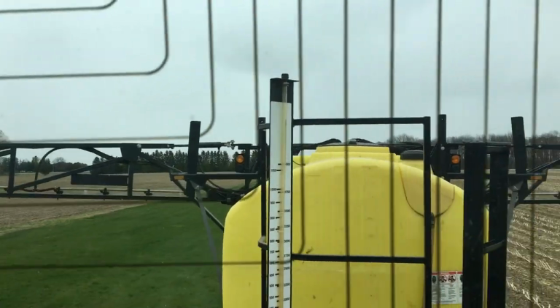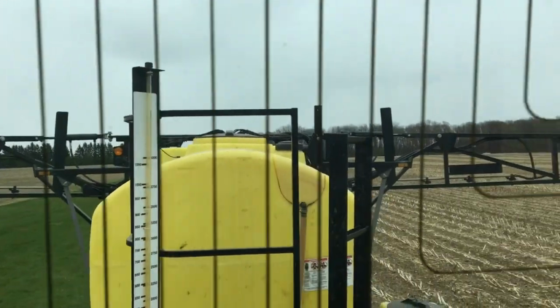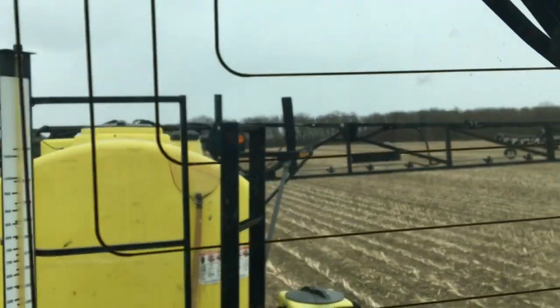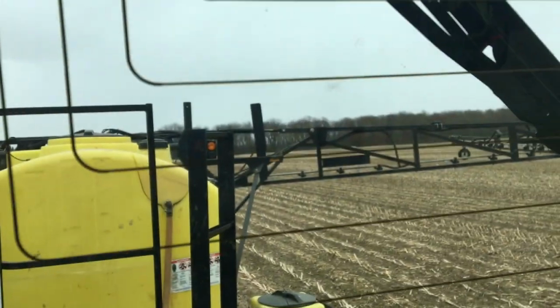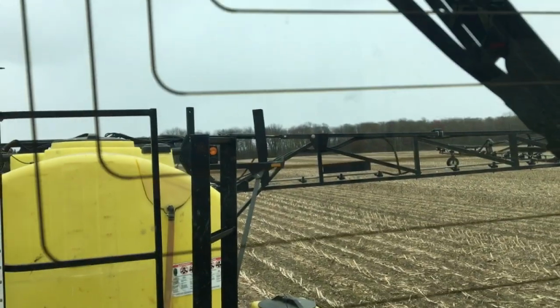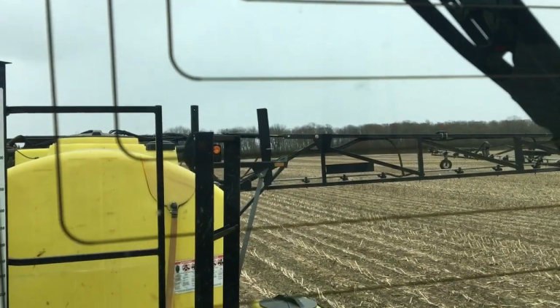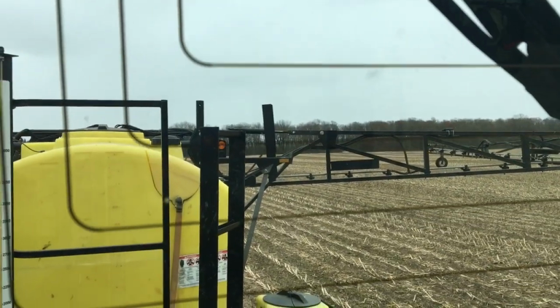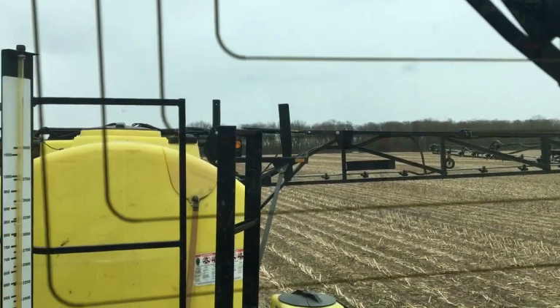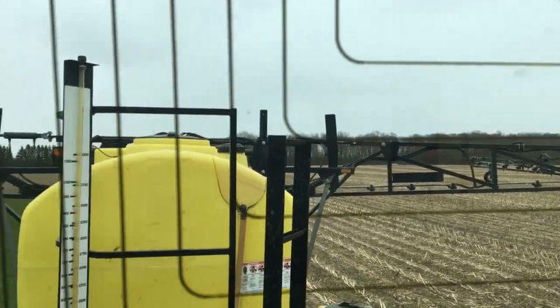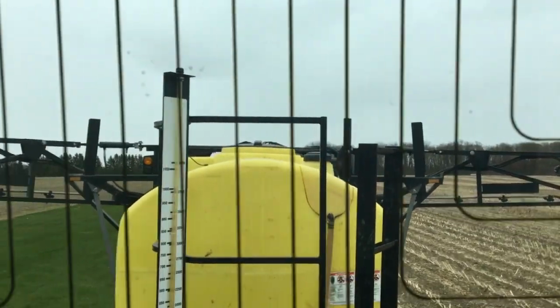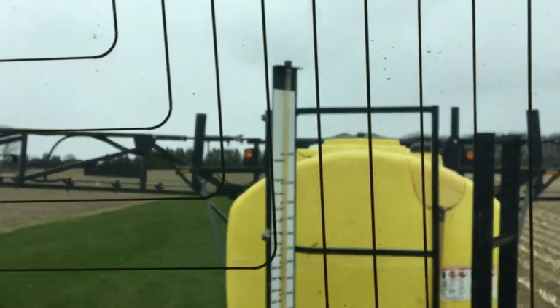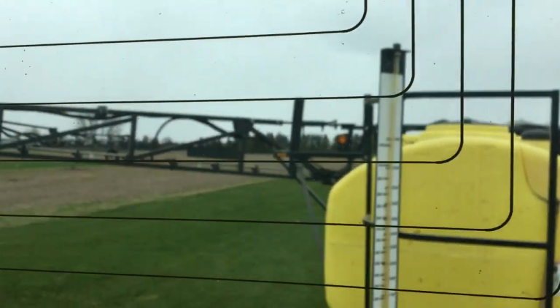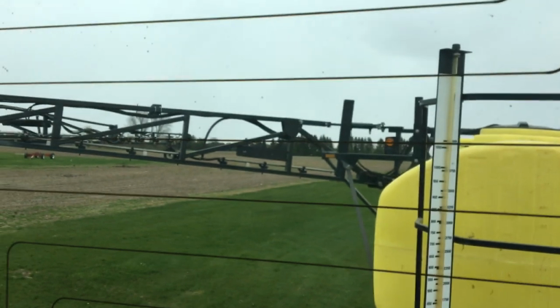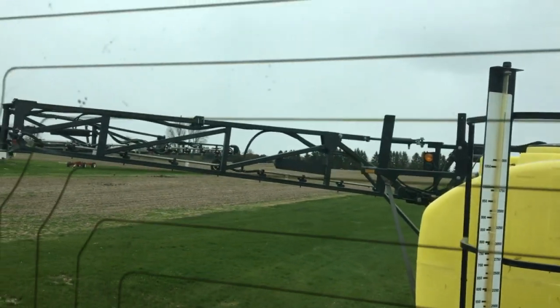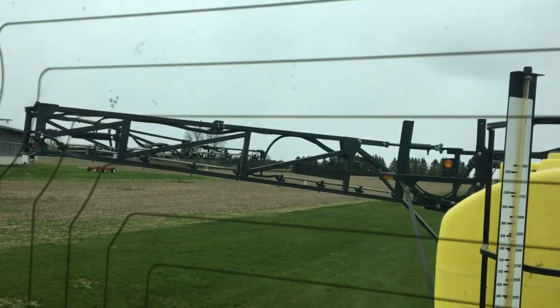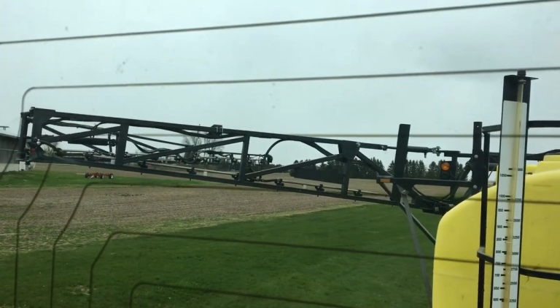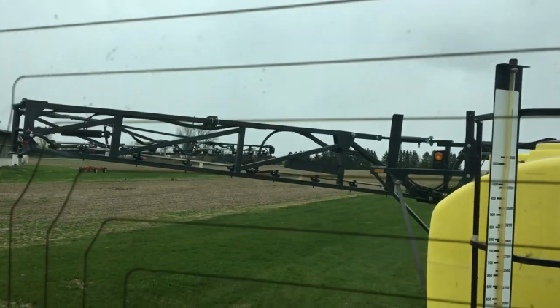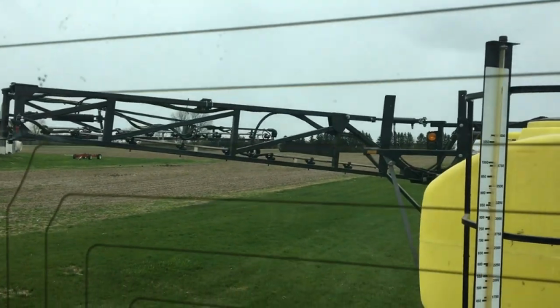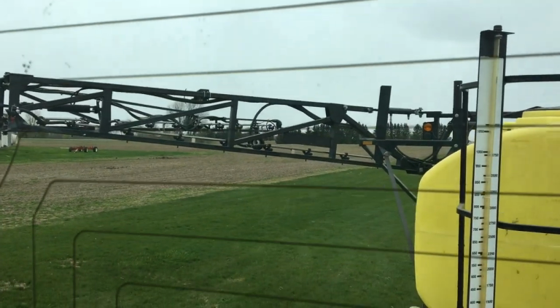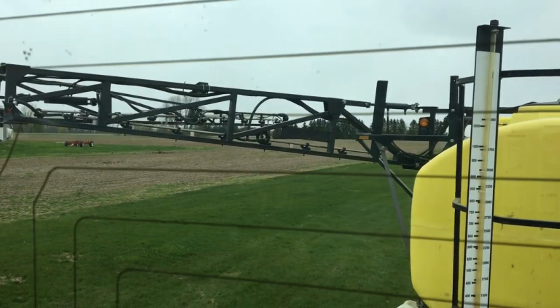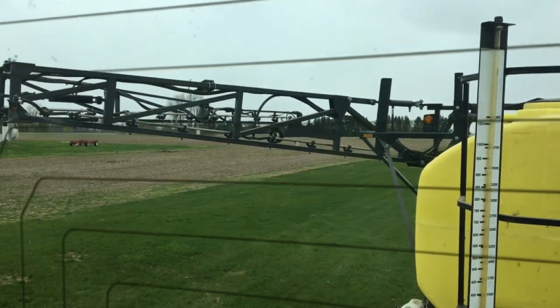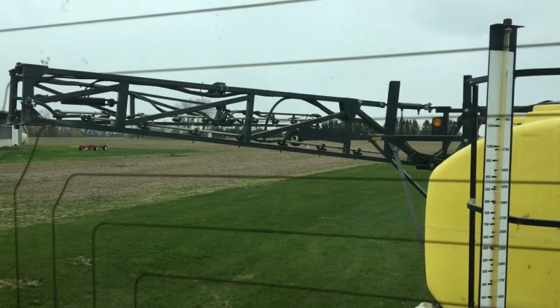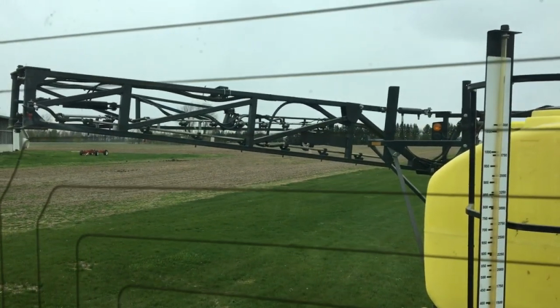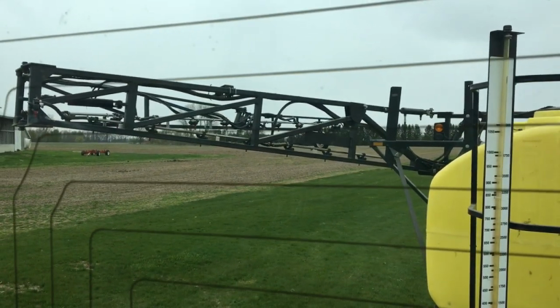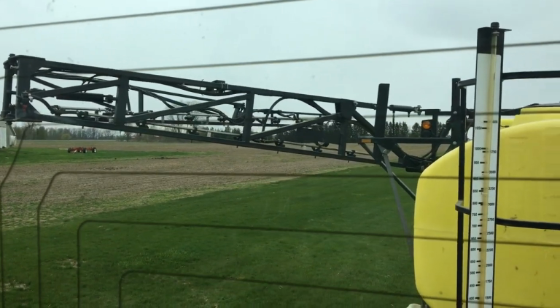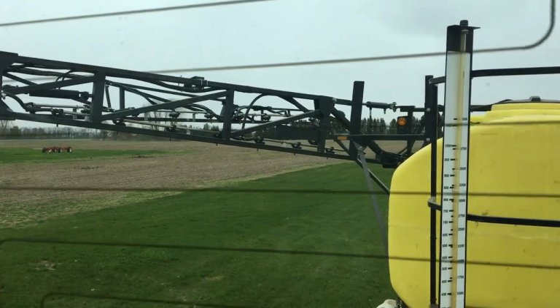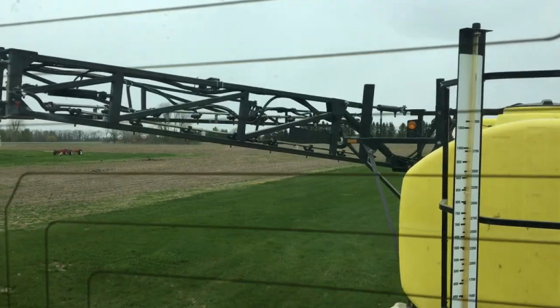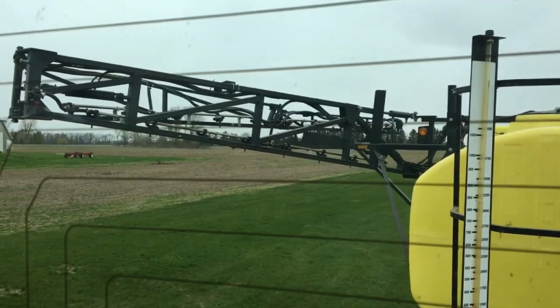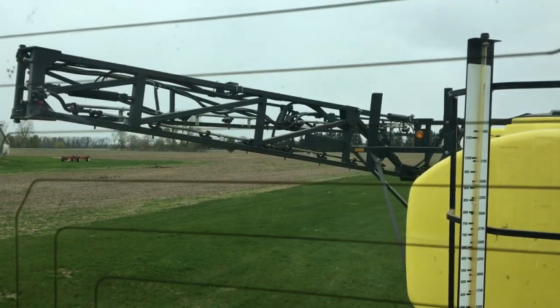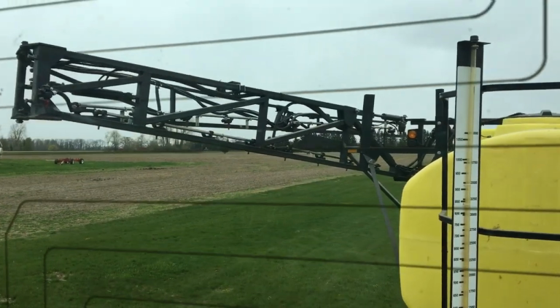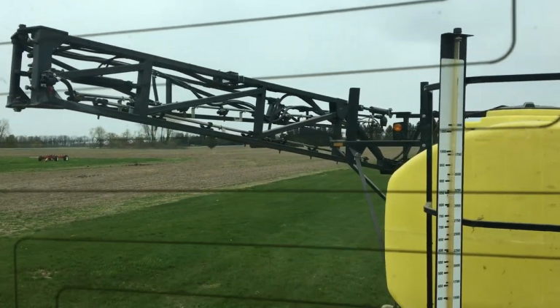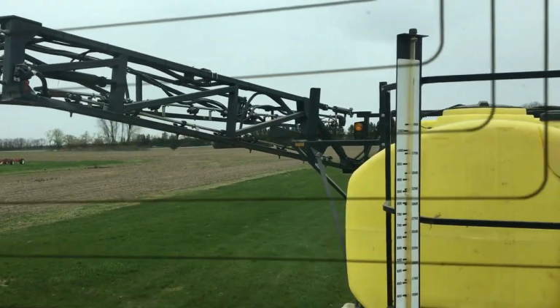We're obviously going to wait to keep planting until after this freeze, and hopefully we don't have to replant. But everybody says everything under the ground will be okay, so let's just hope.